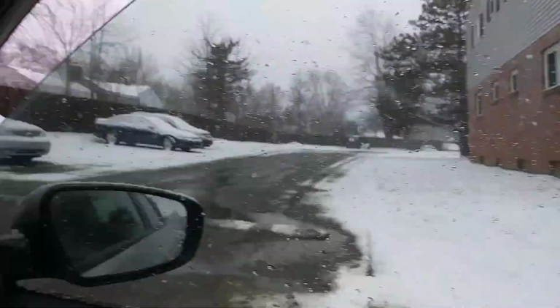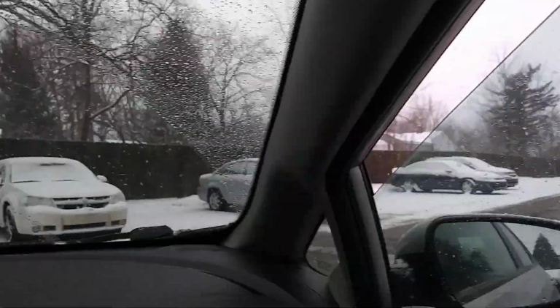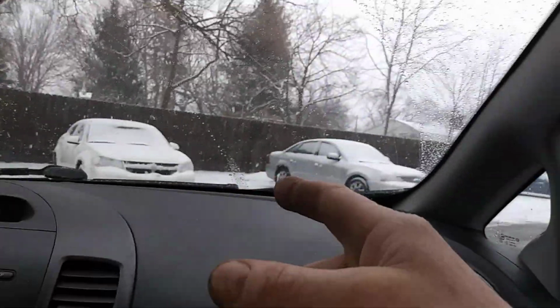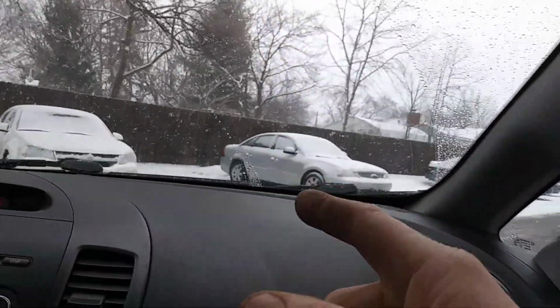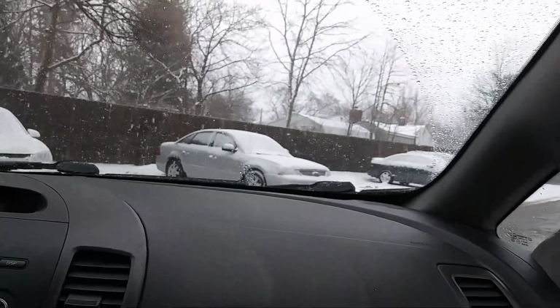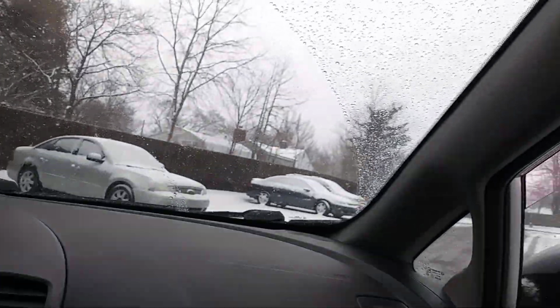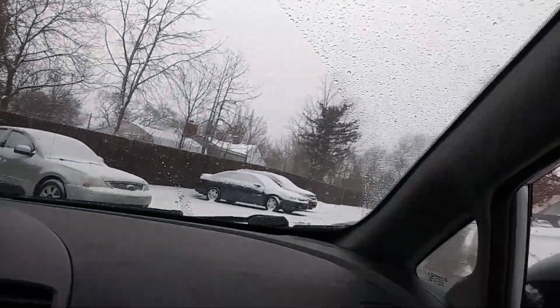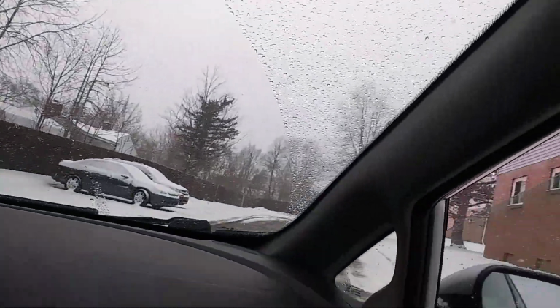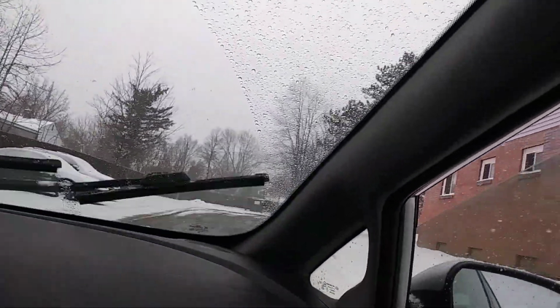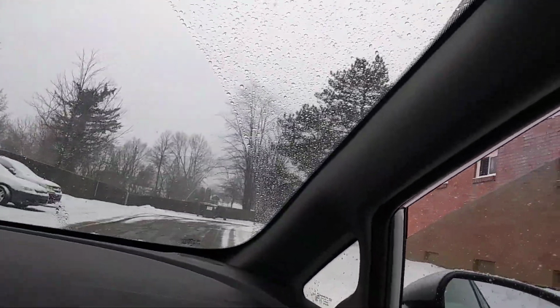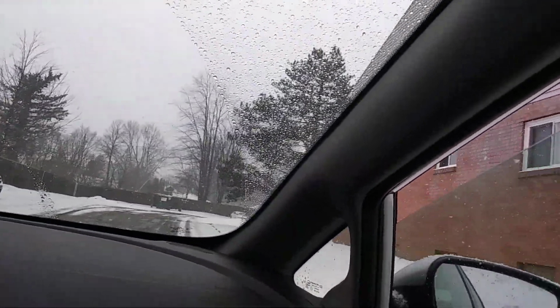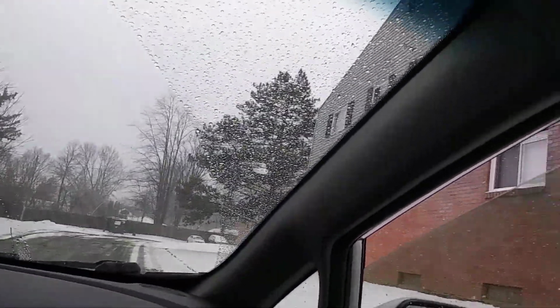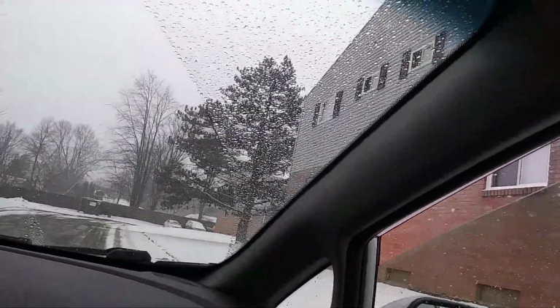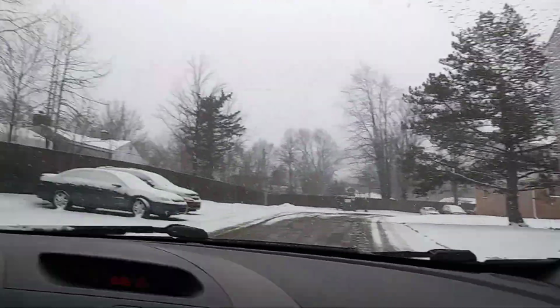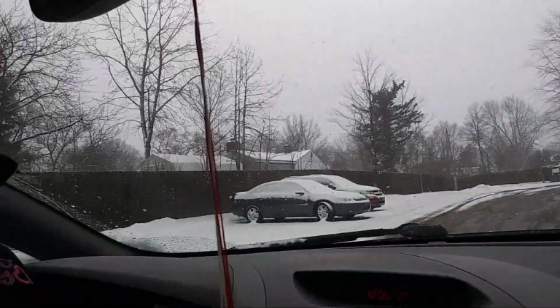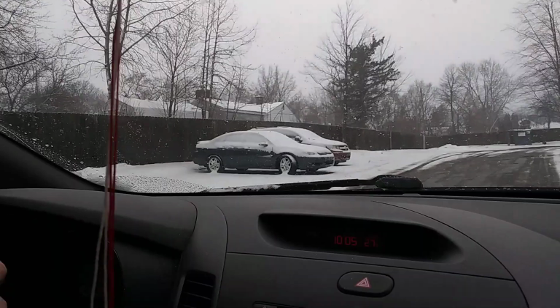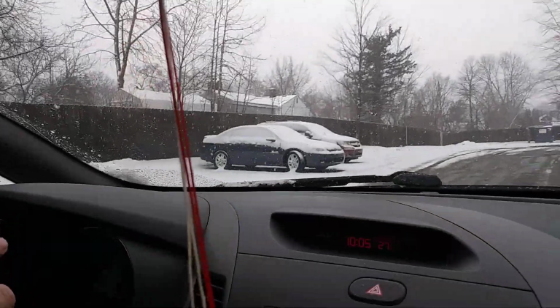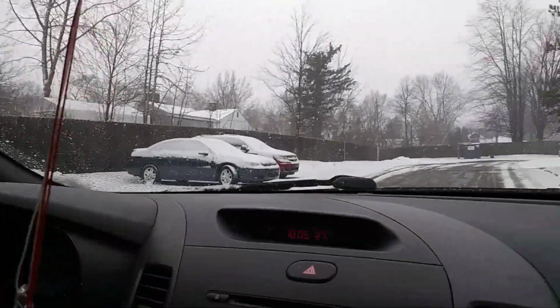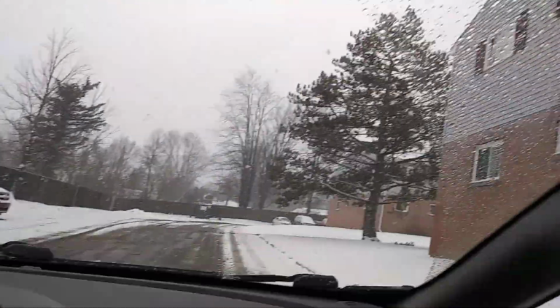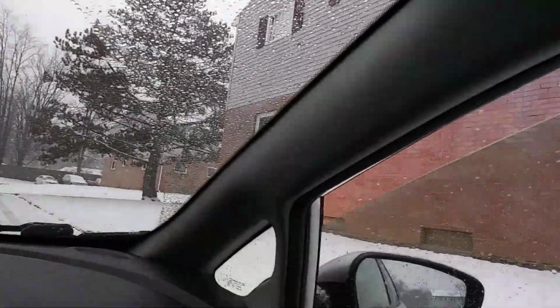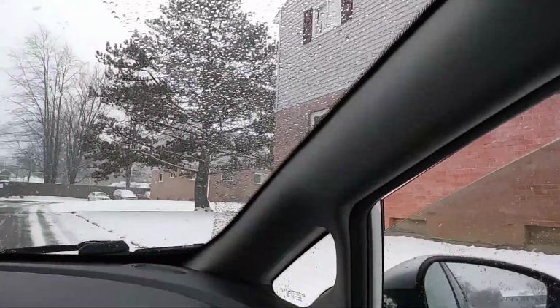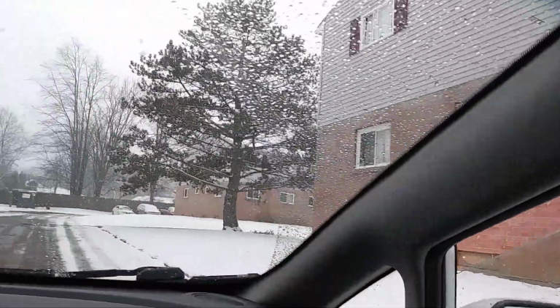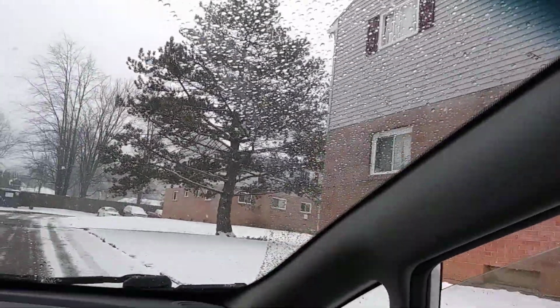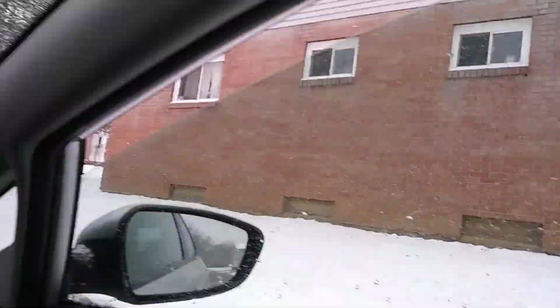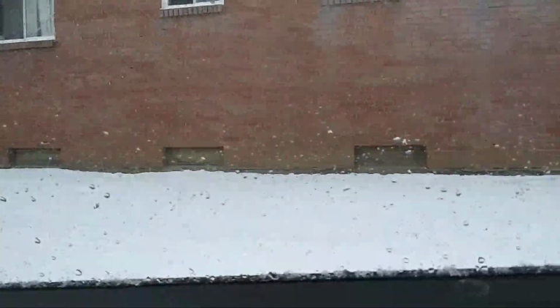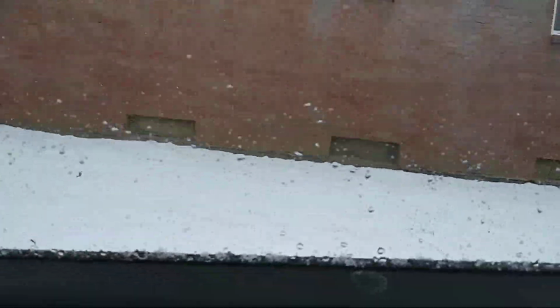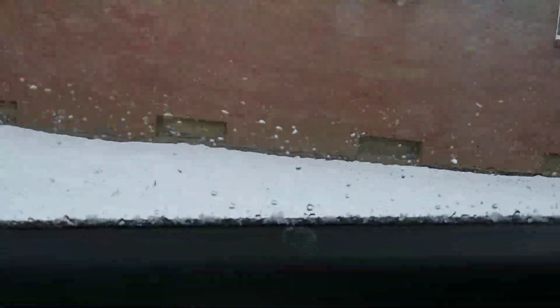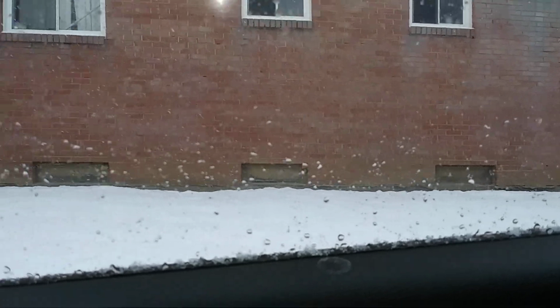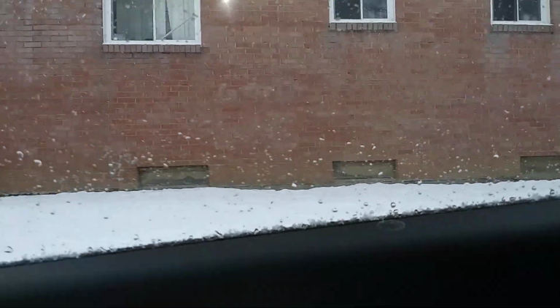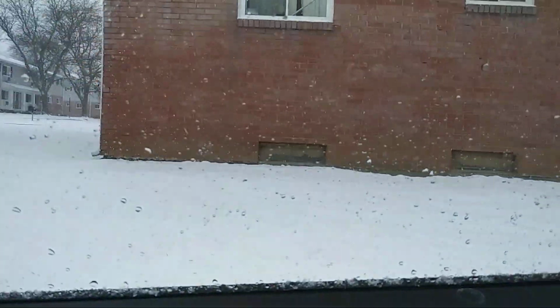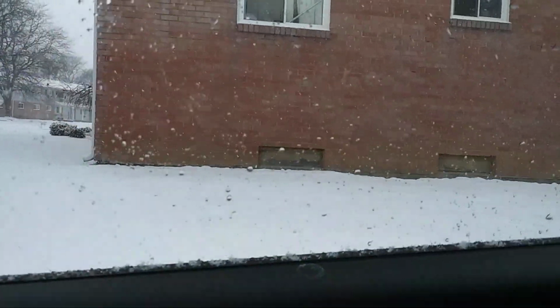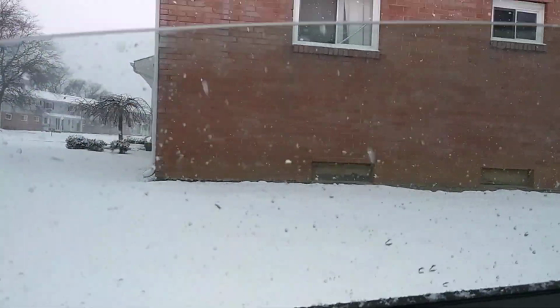Now they park here — look at this. They never used to park here; it was against the rules. Well, now they're doing it. They left the big pine tree, that's cool. They took all the bushes from the side though.